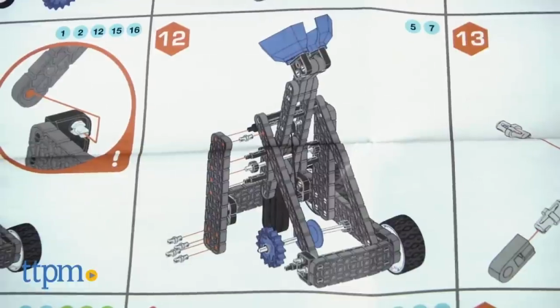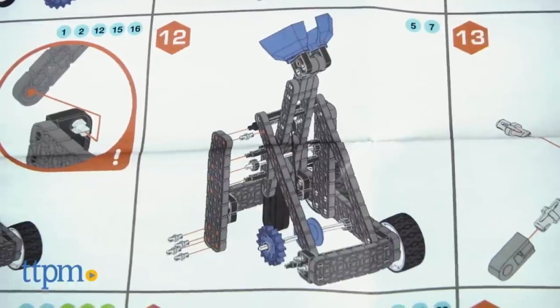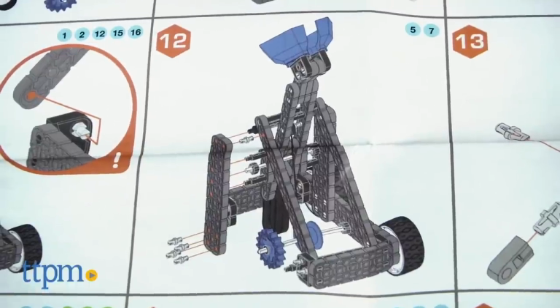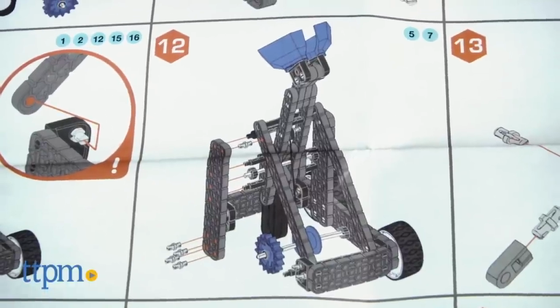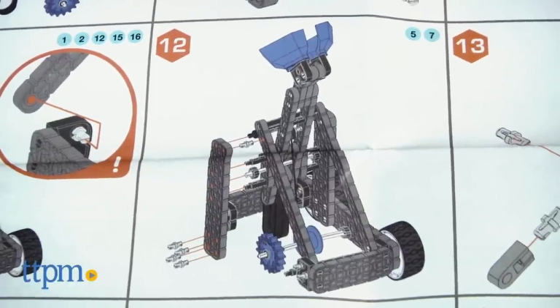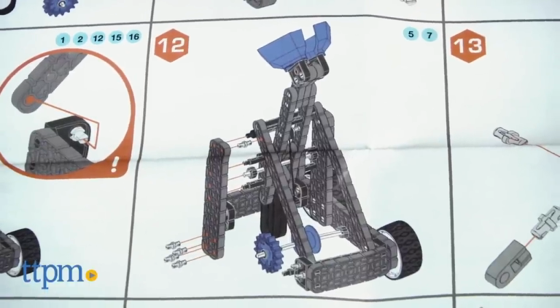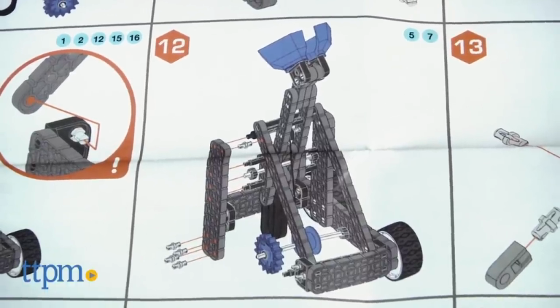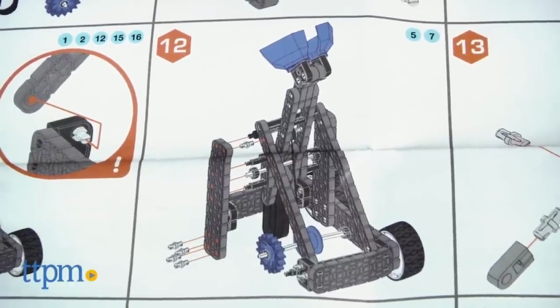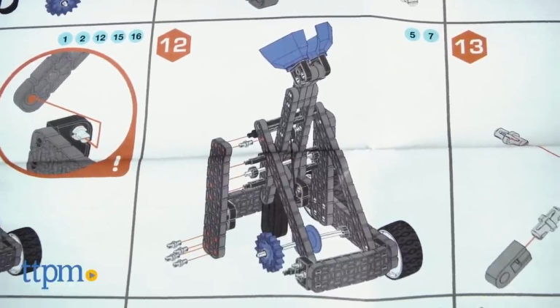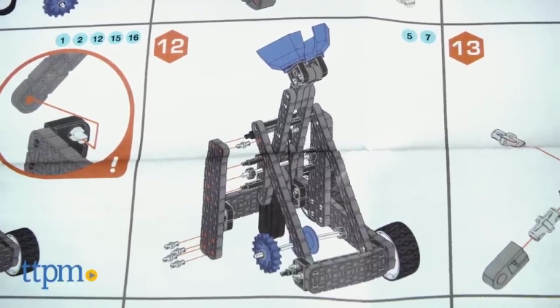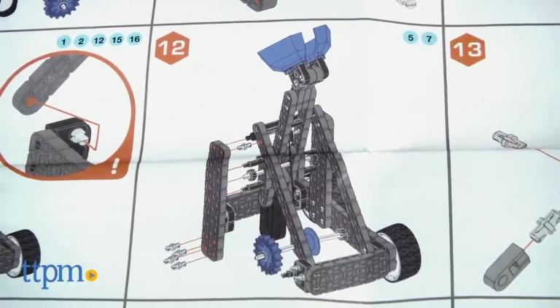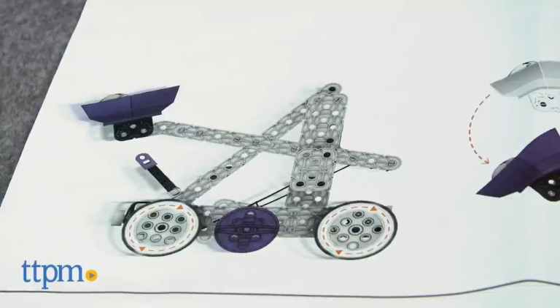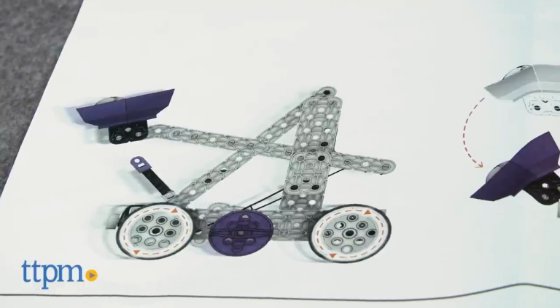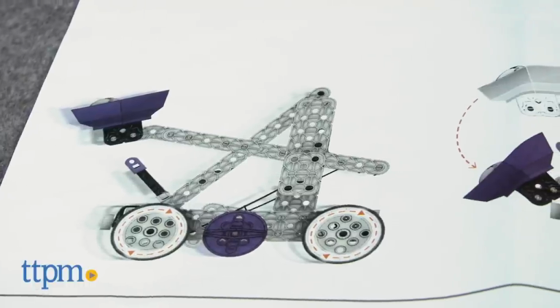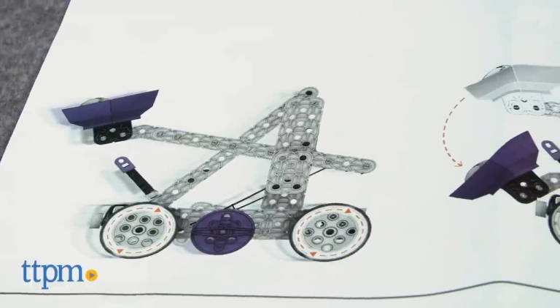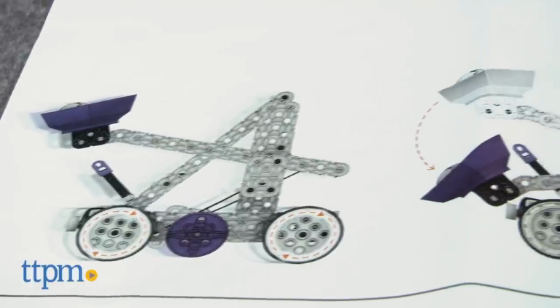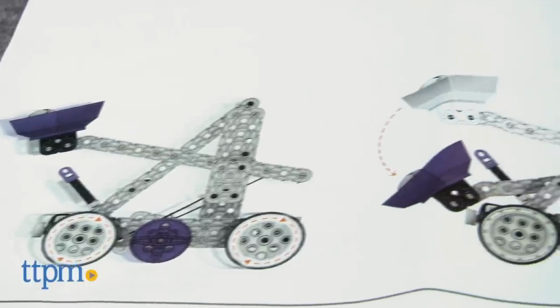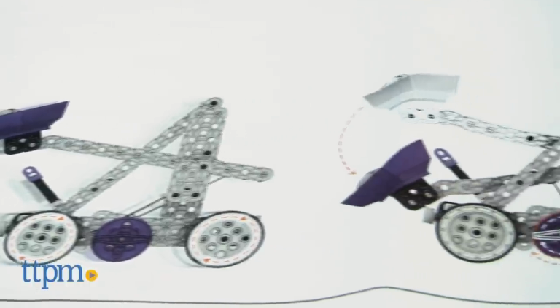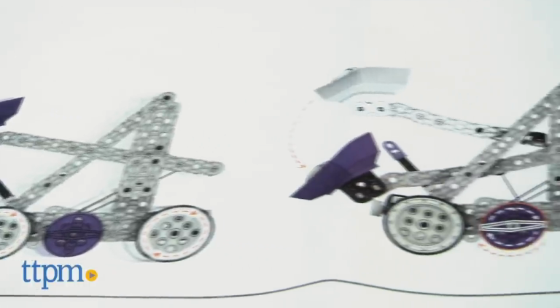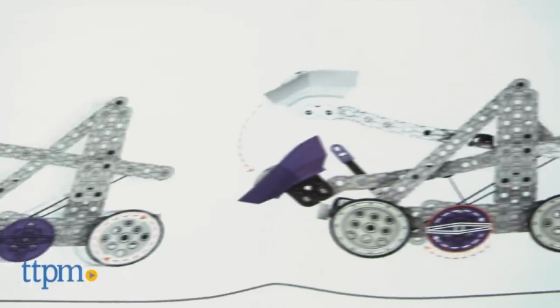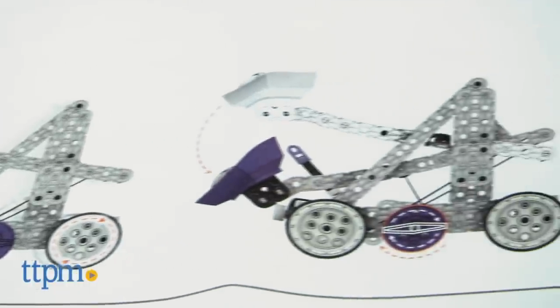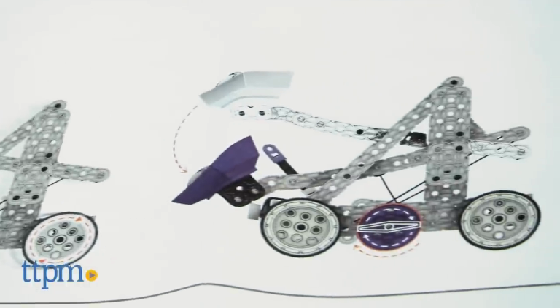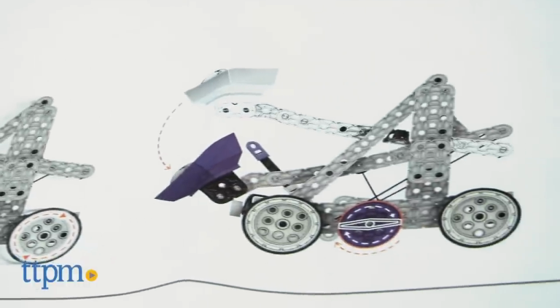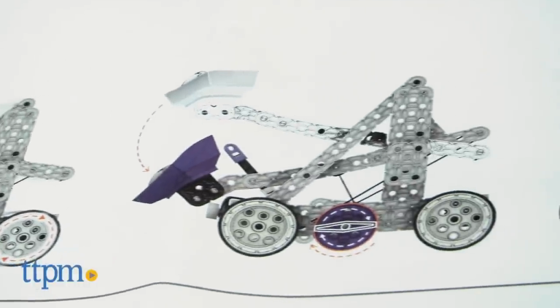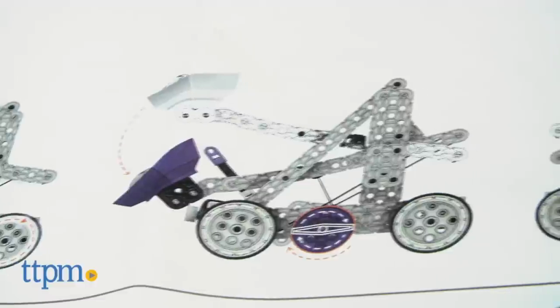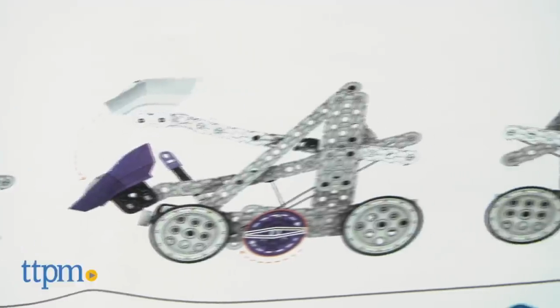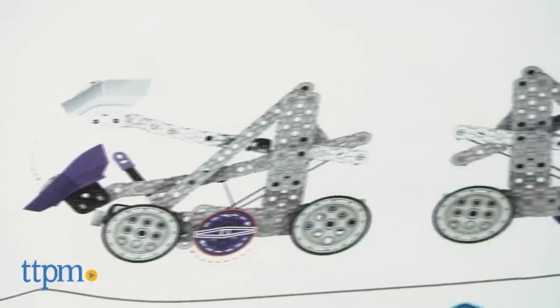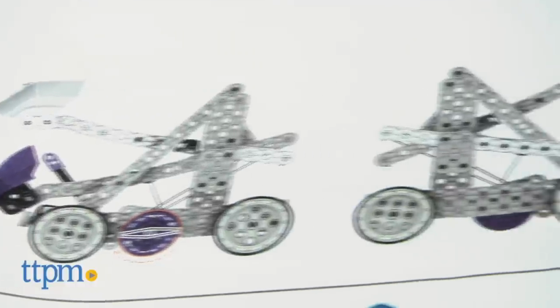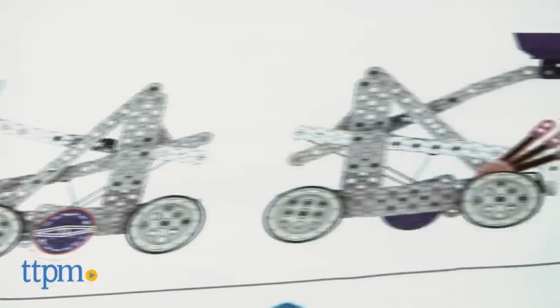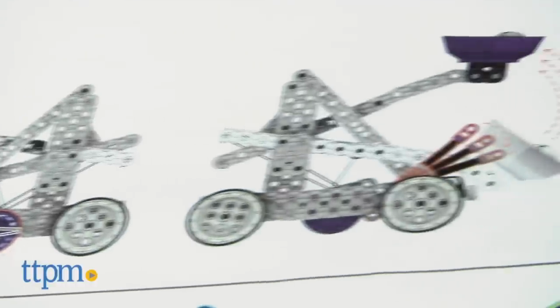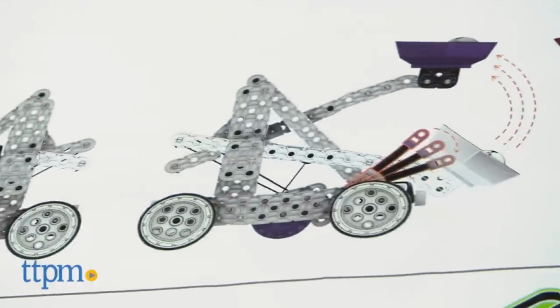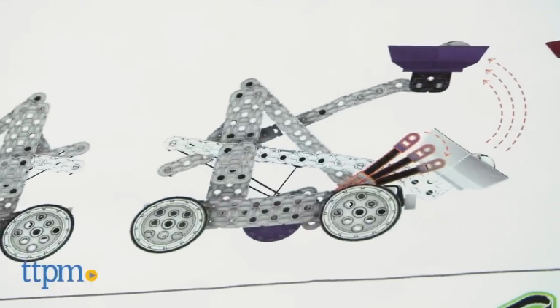The instructions were picture-only and were a little confusing, as were the picture directions for how to use the catapult. Also, the knob fell off quite often, but reattaching it was easy.